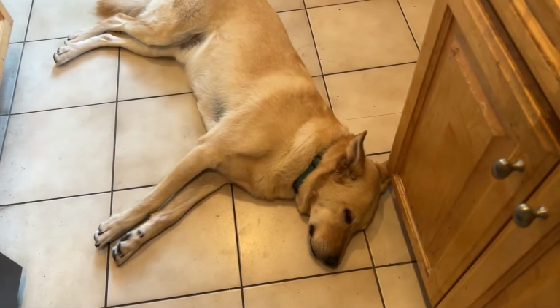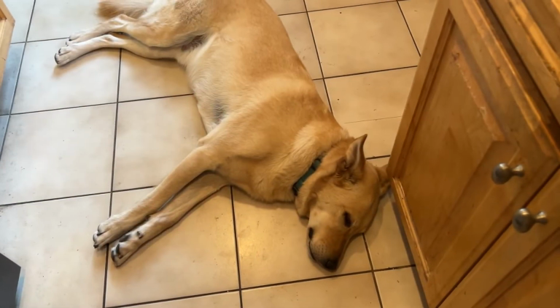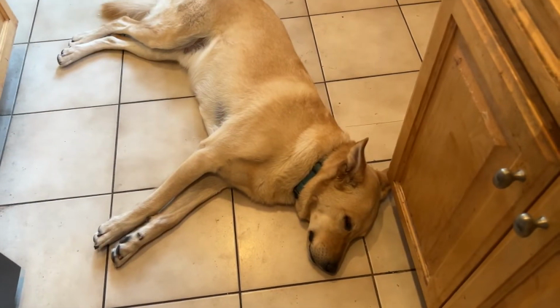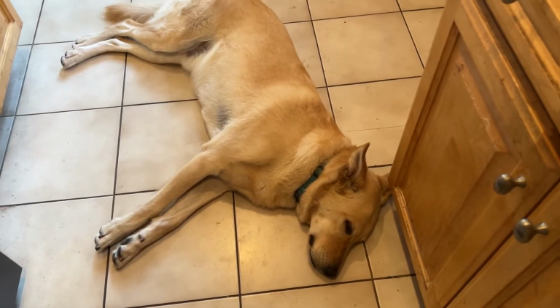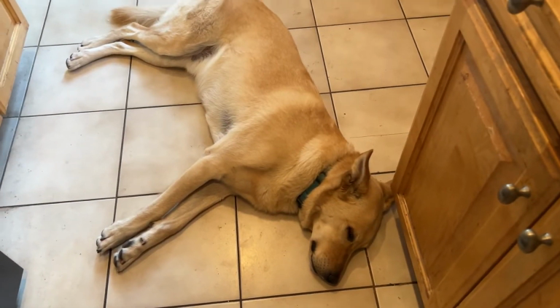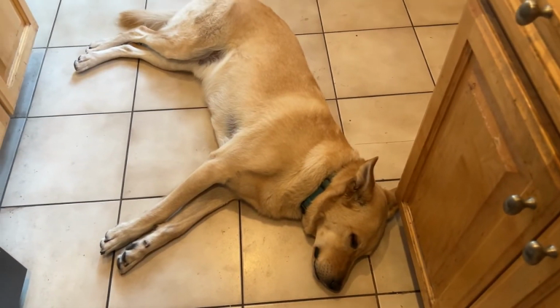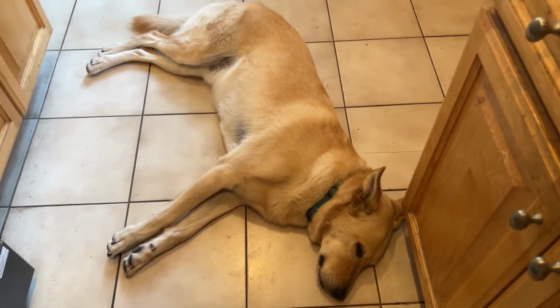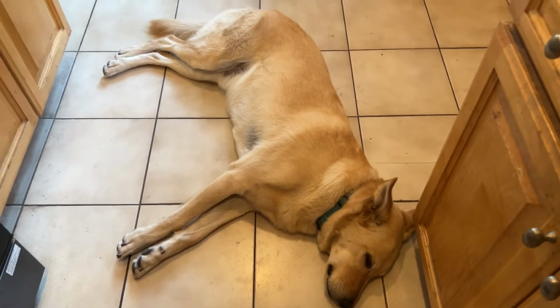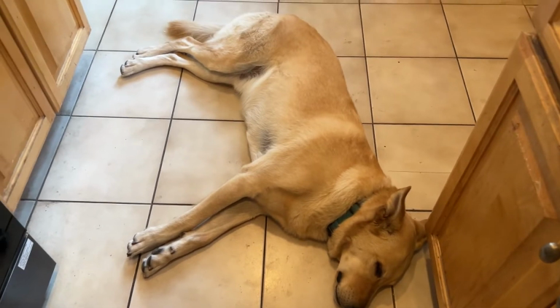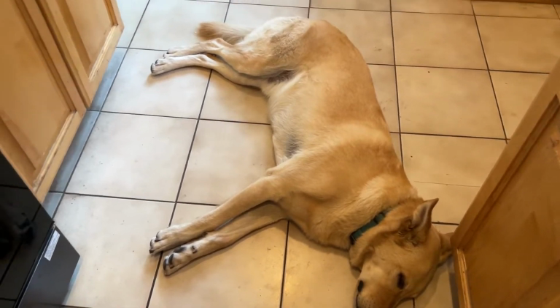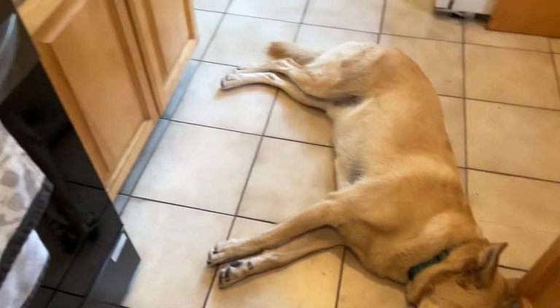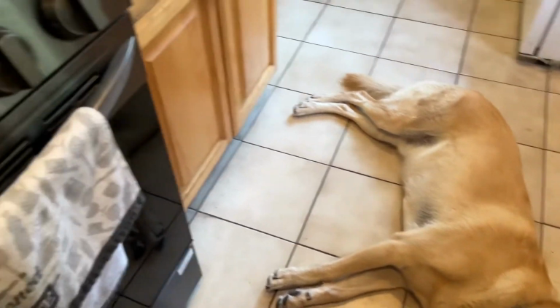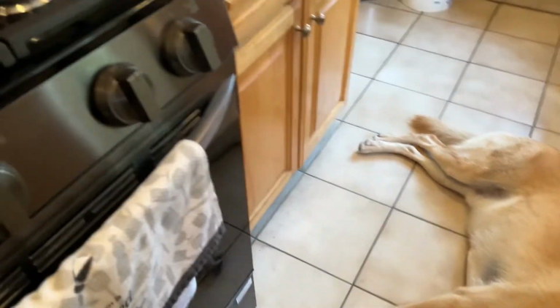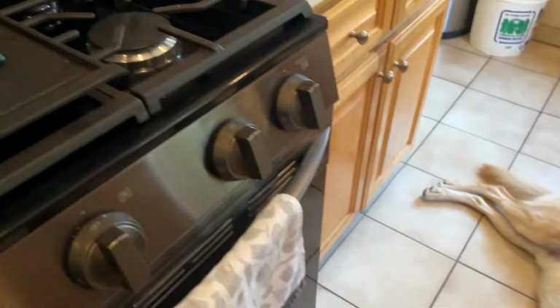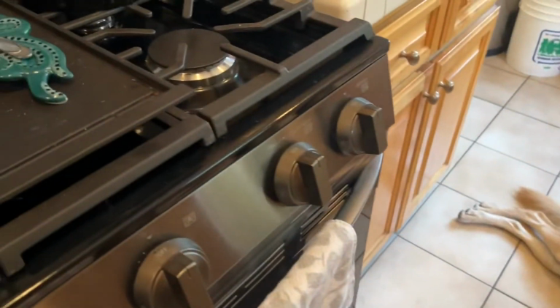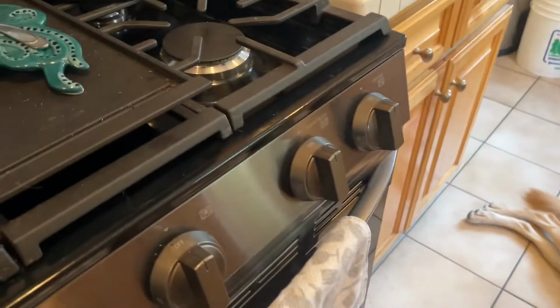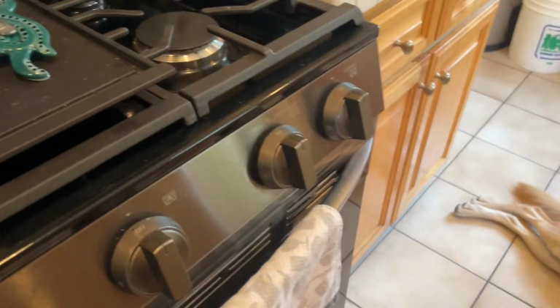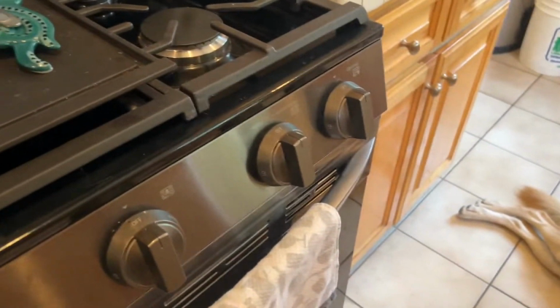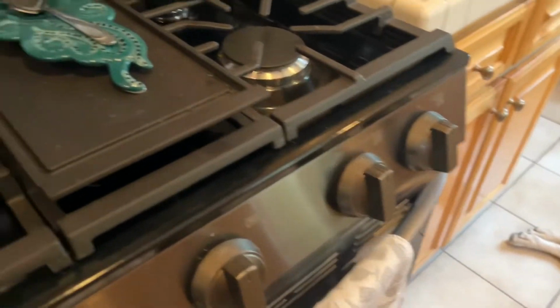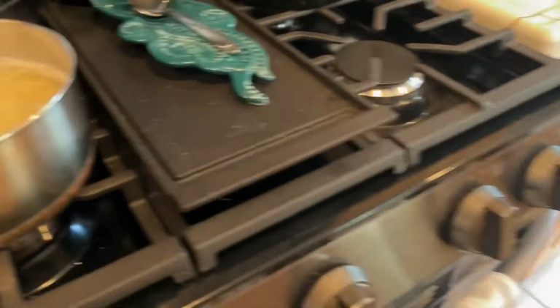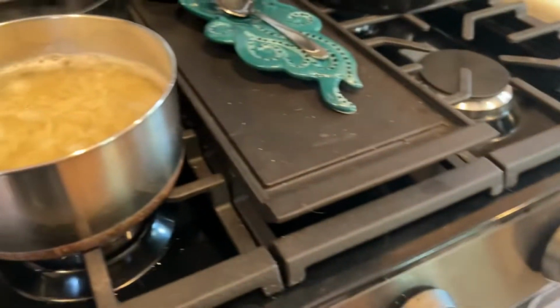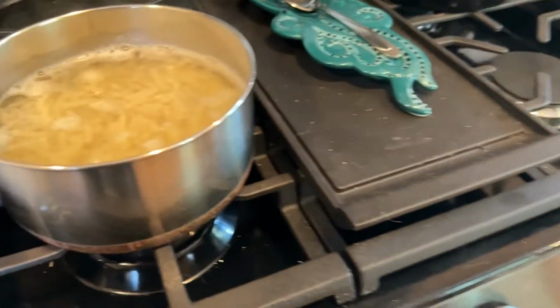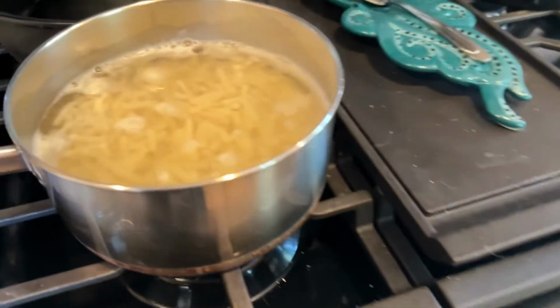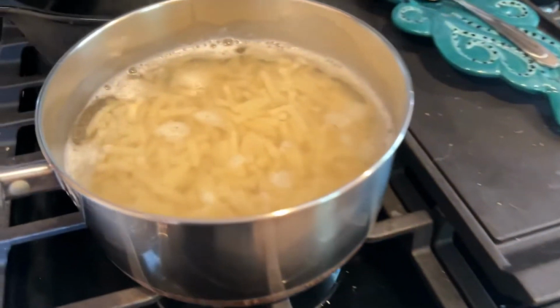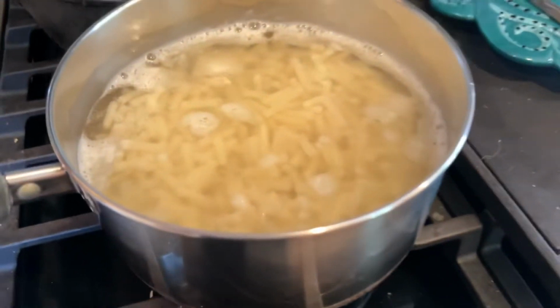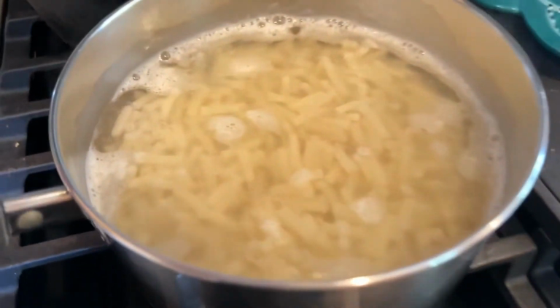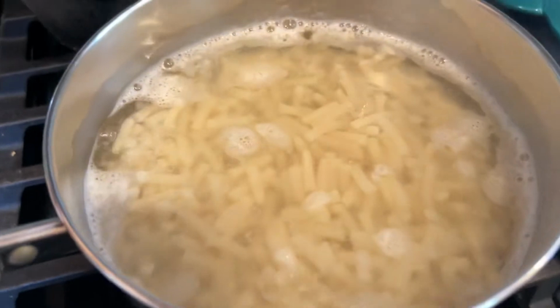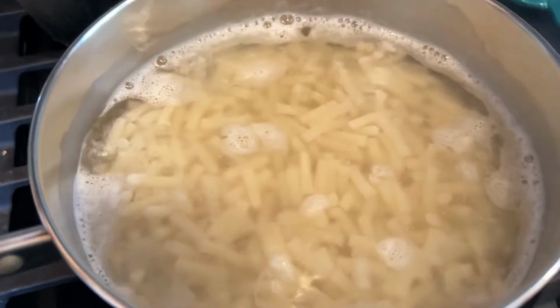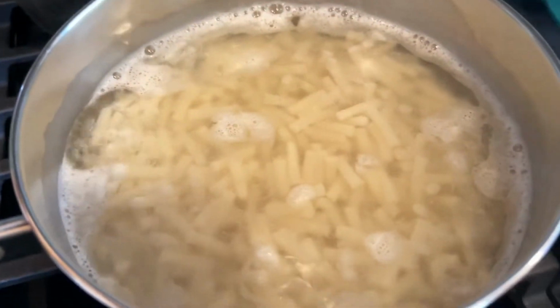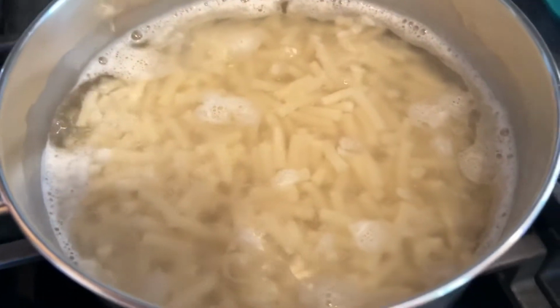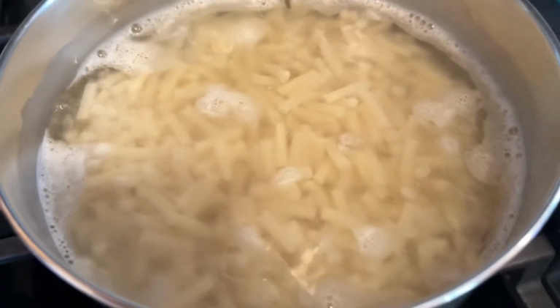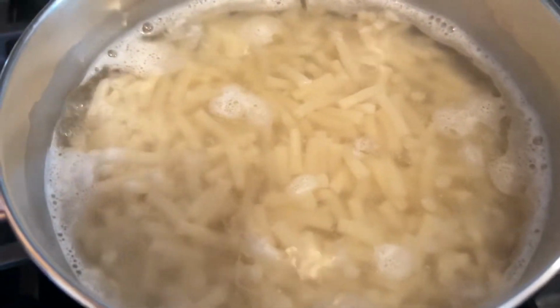Hello friends and family at McCom's BBQ. It's so hot outside, it's like 100 degrees, but I wanted to make some mac and cheese.